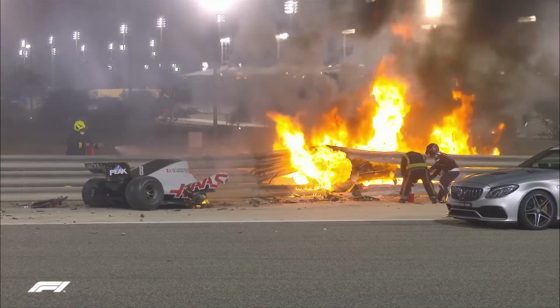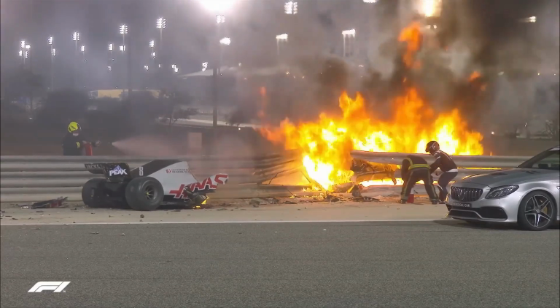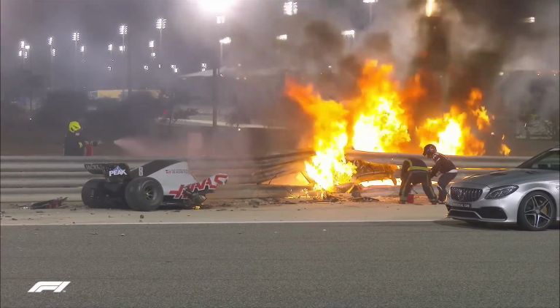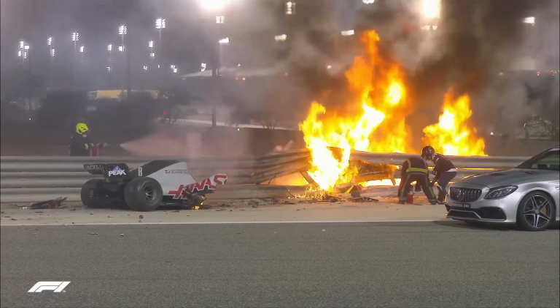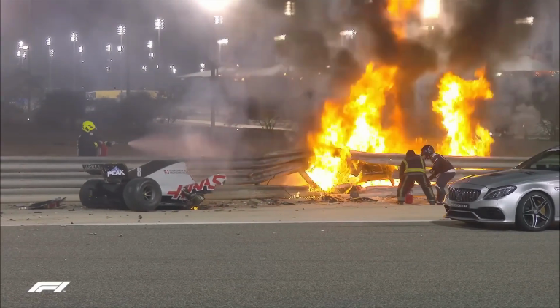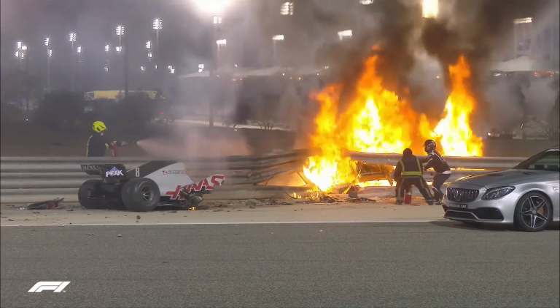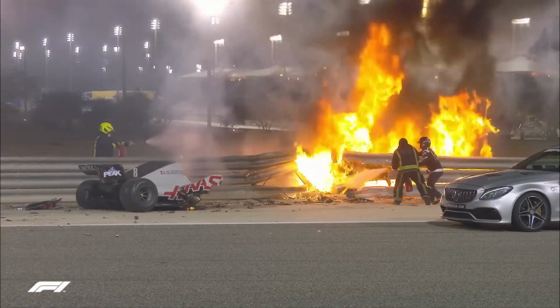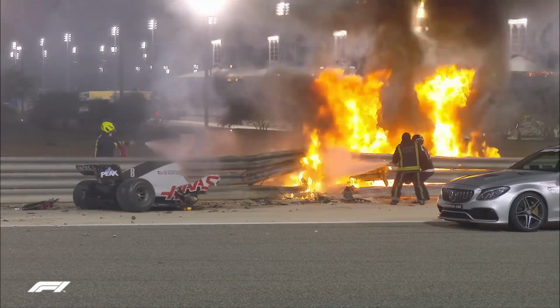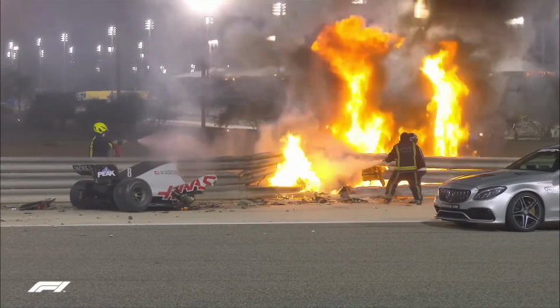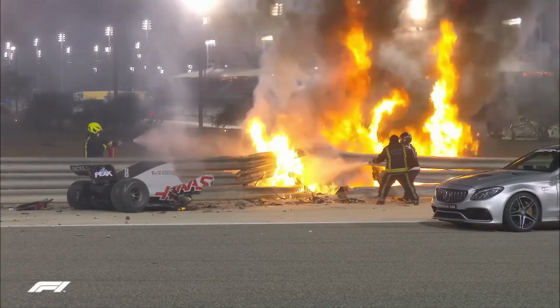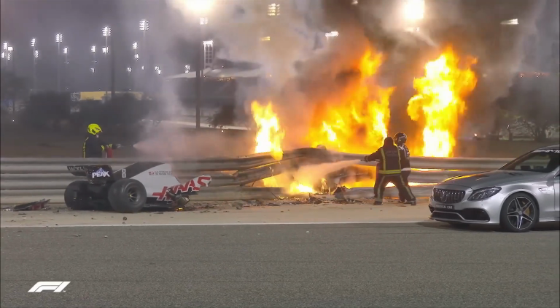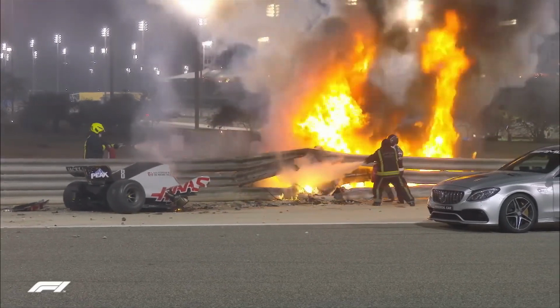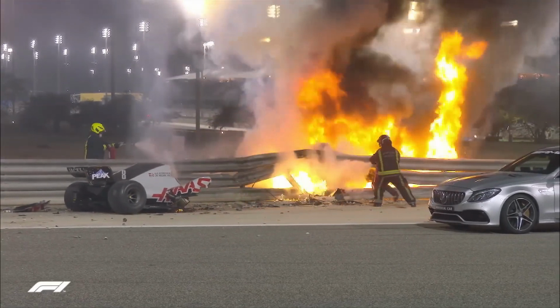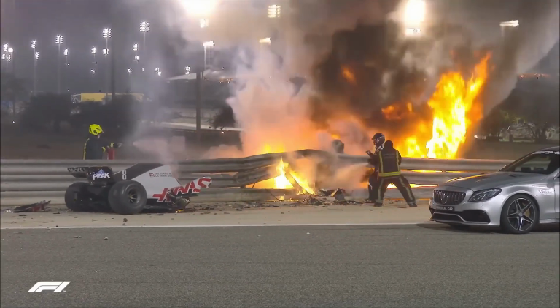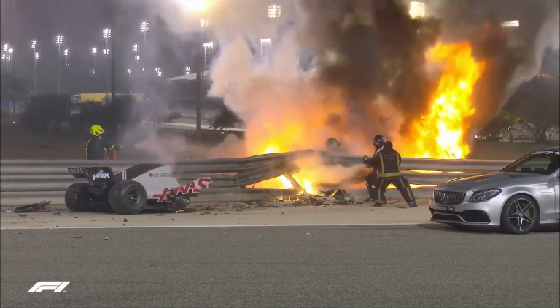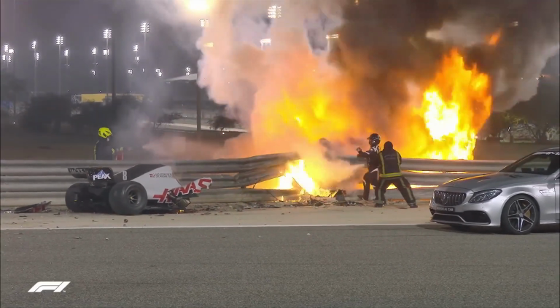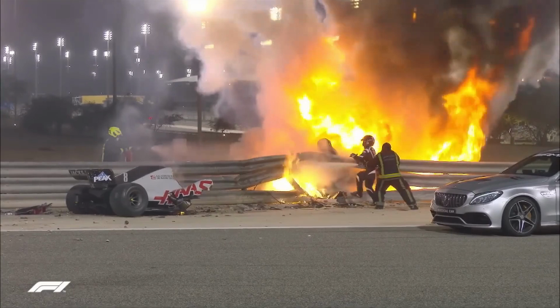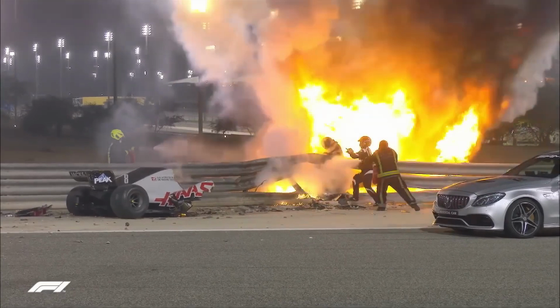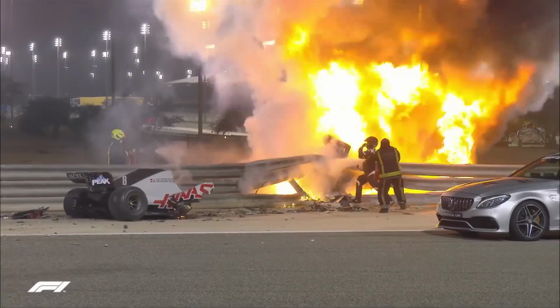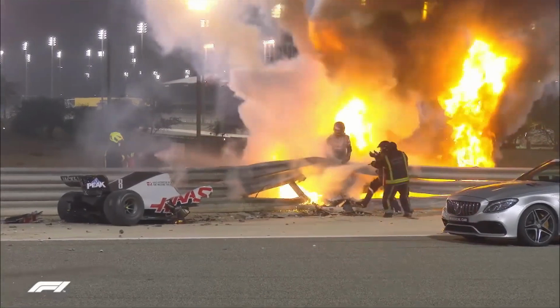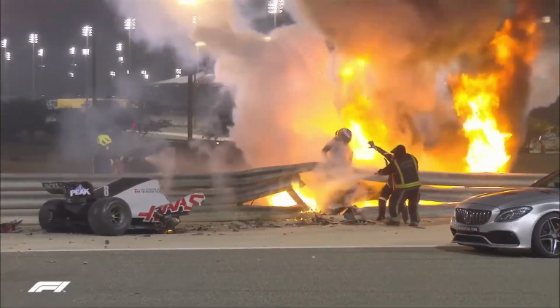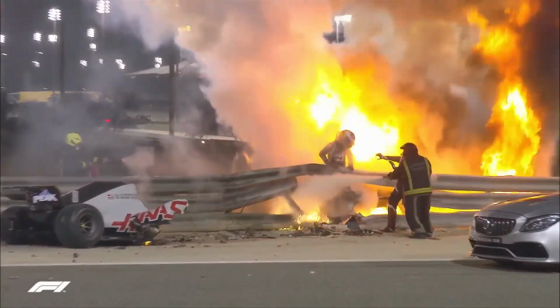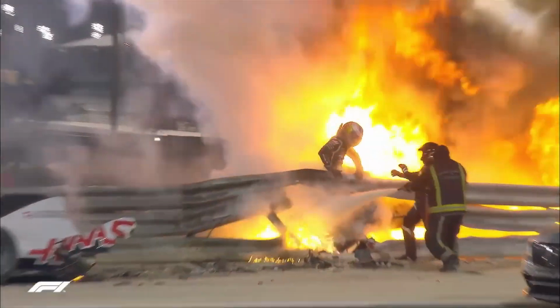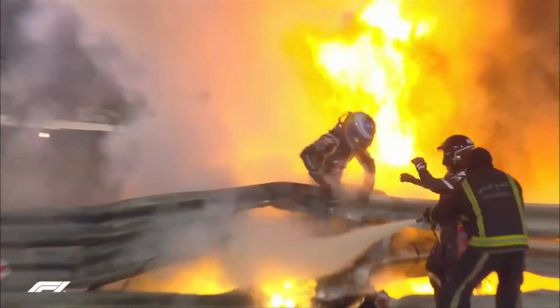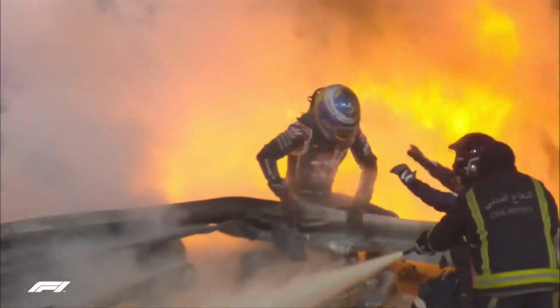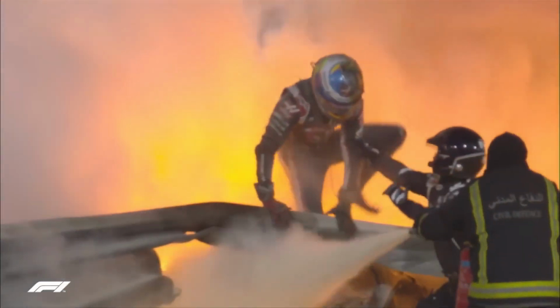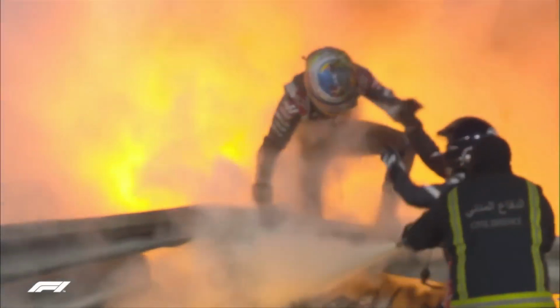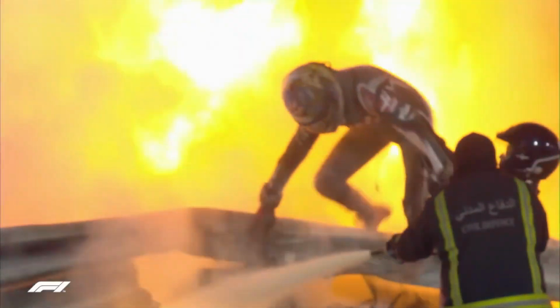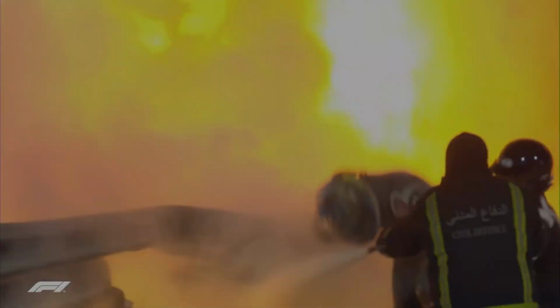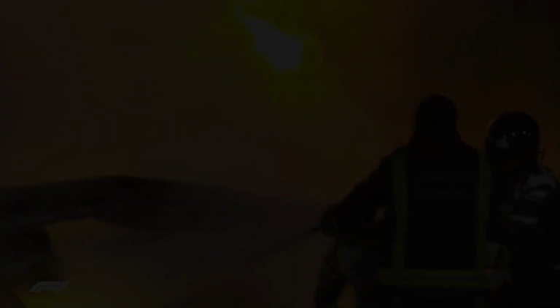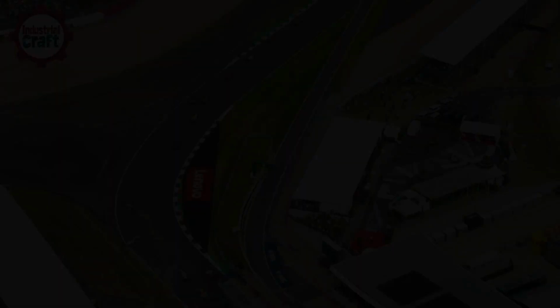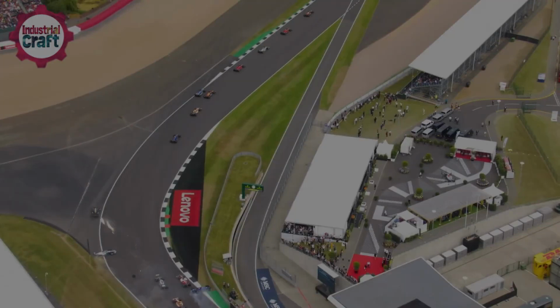Romain went with the front of the chassis underneath the barriers. The halo saved his life.